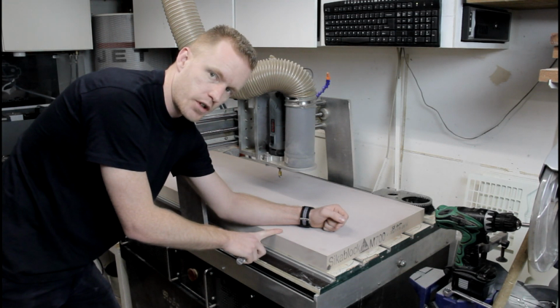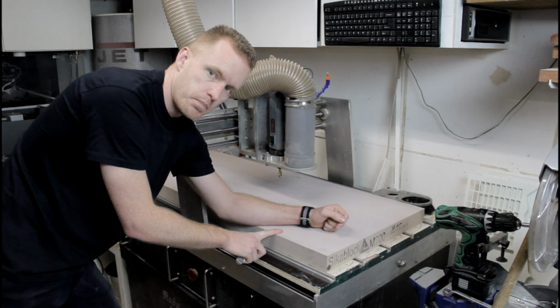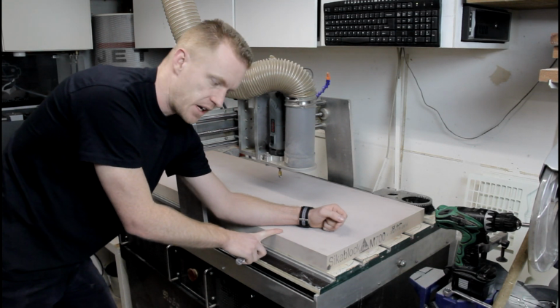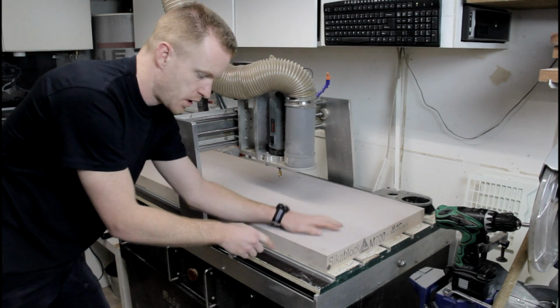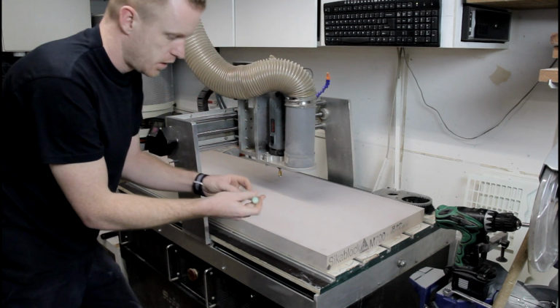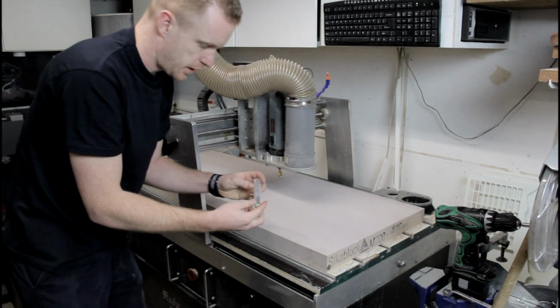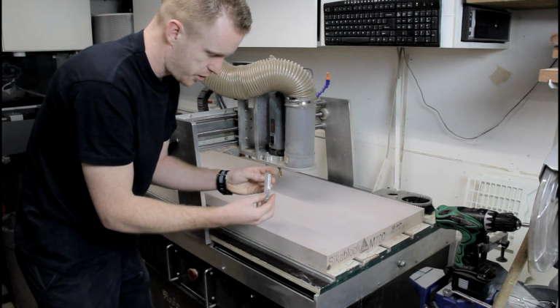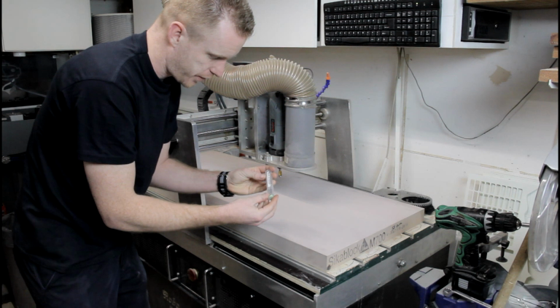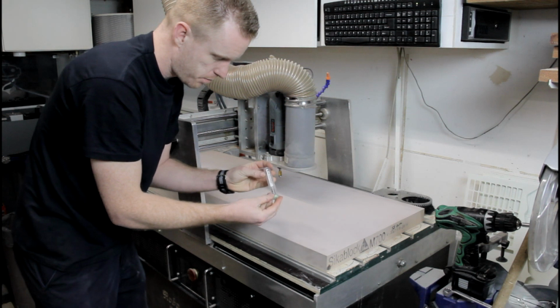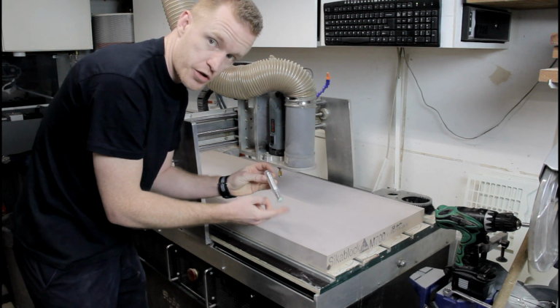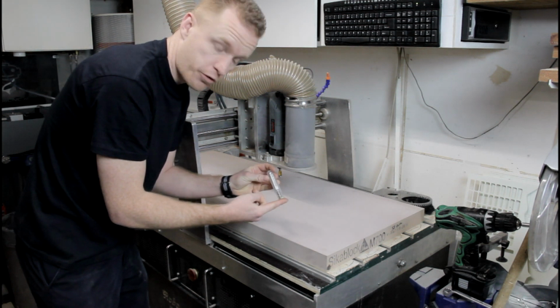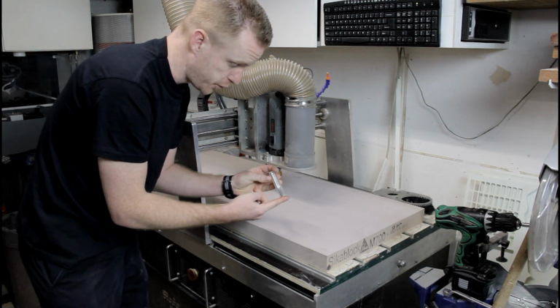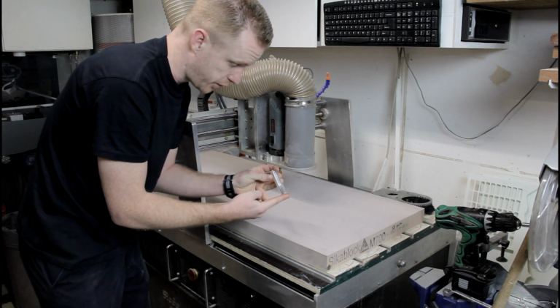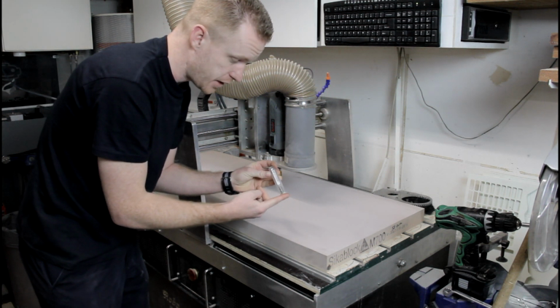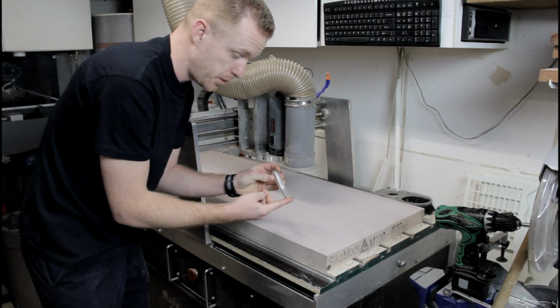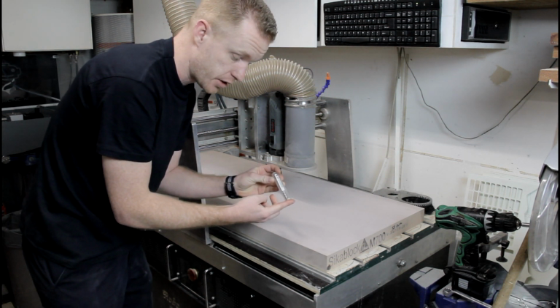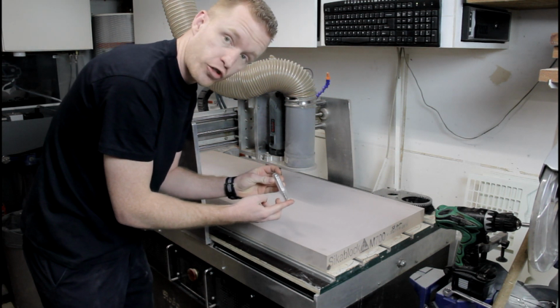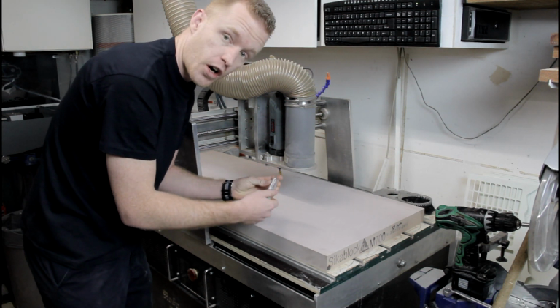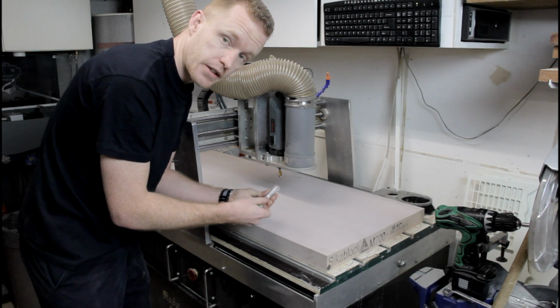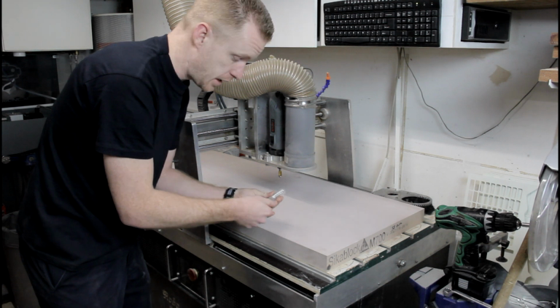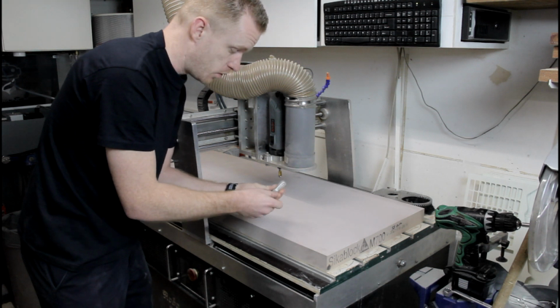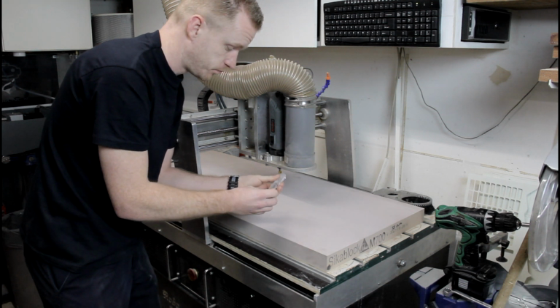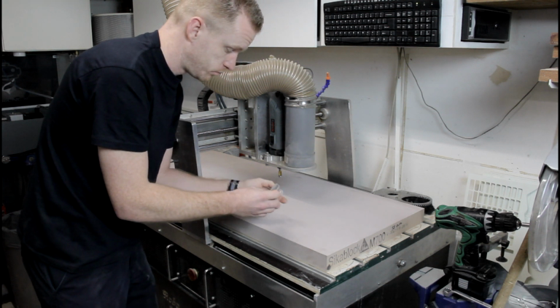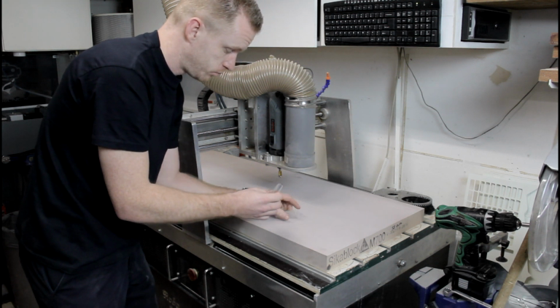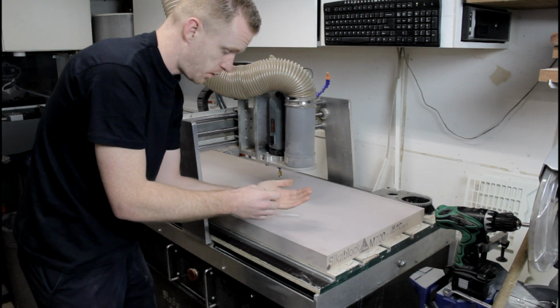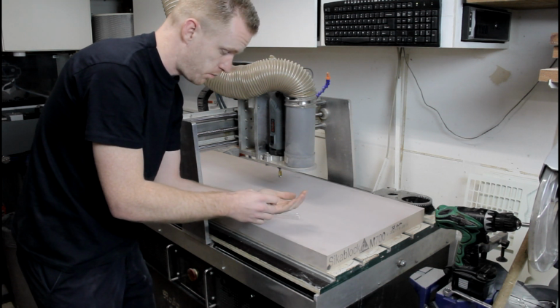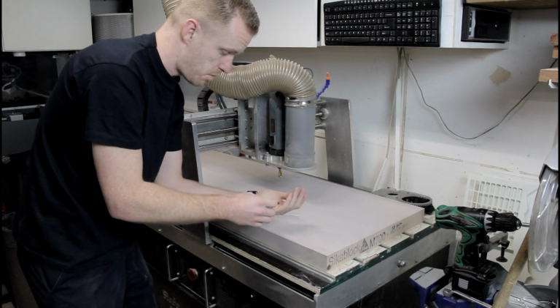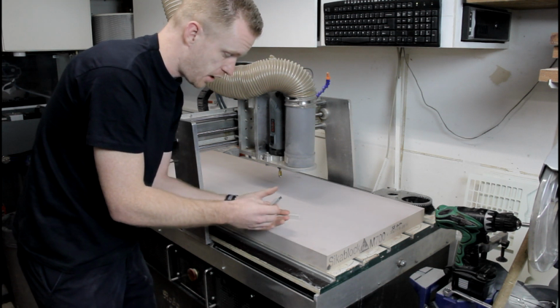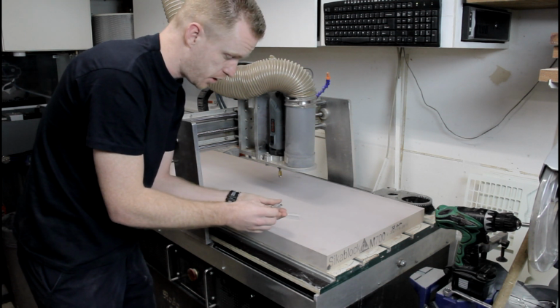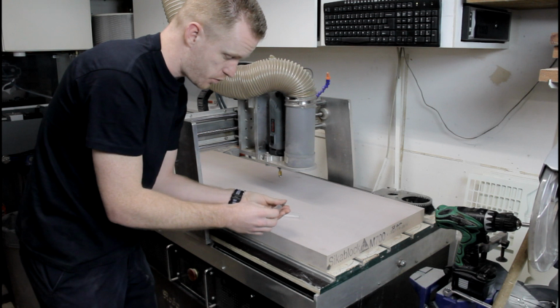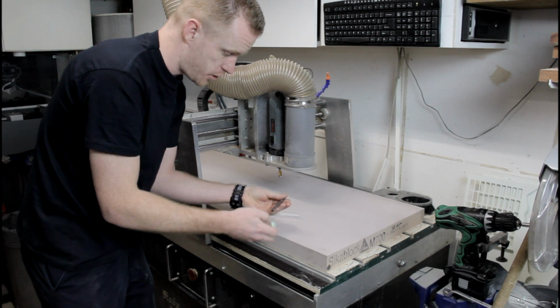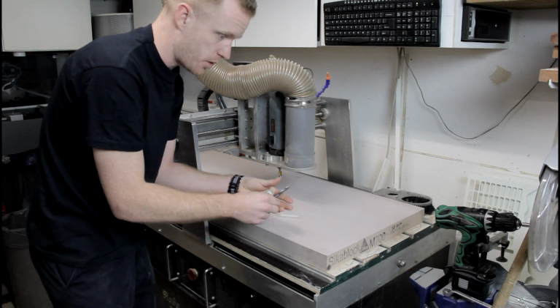The ZikaBlock M700 is on the table on the milling bed. Let's start by using a three-fluted 8mm solid carbide end mill. Be careful, because this one is sharp.